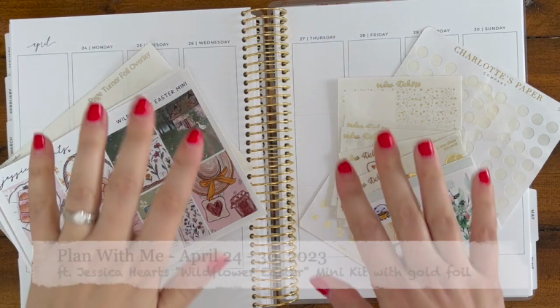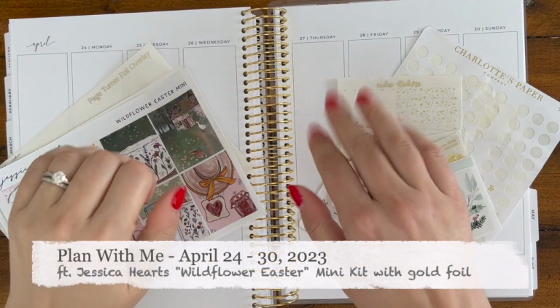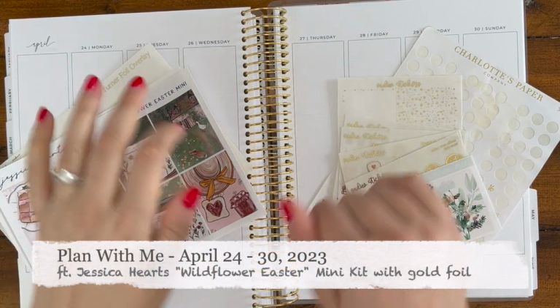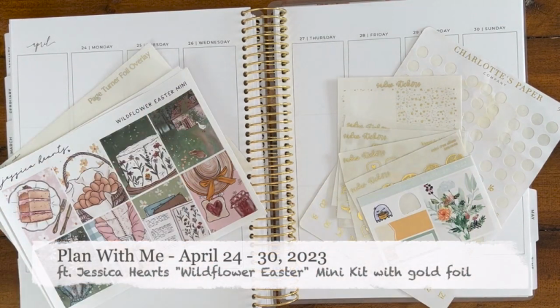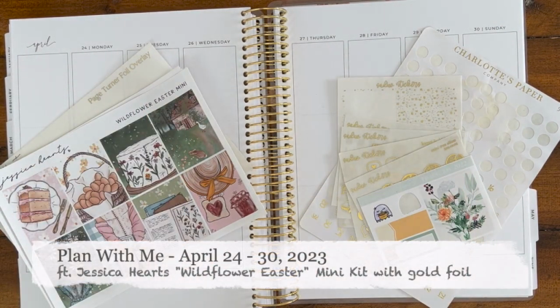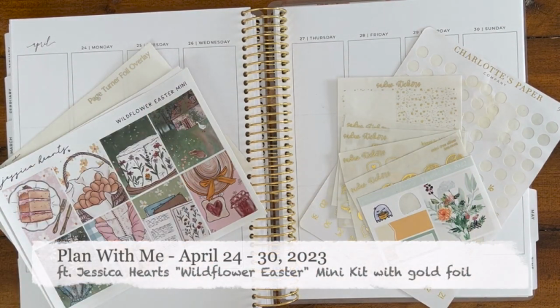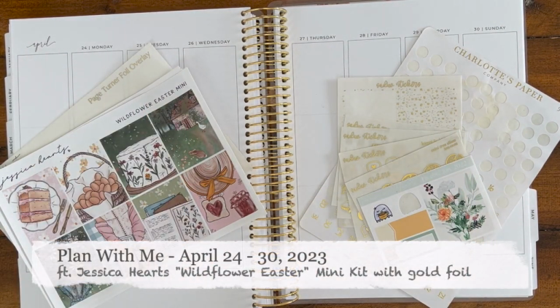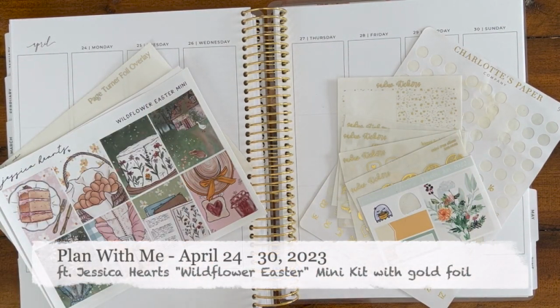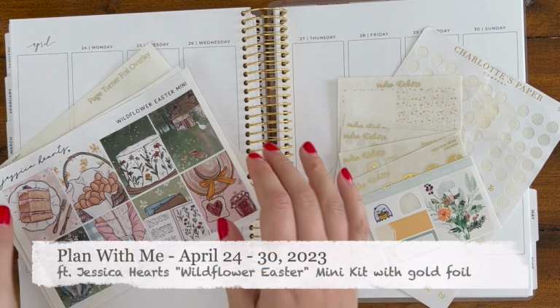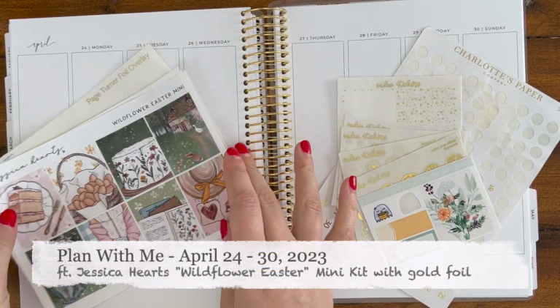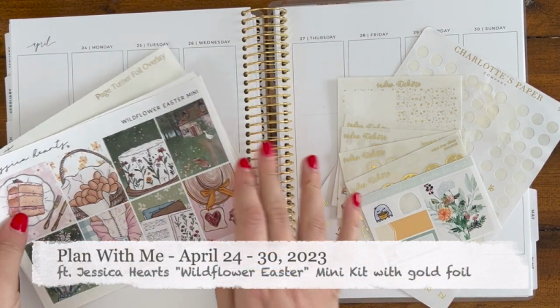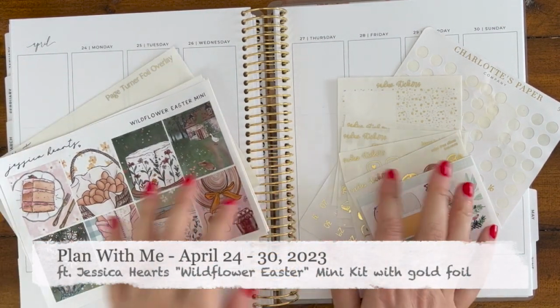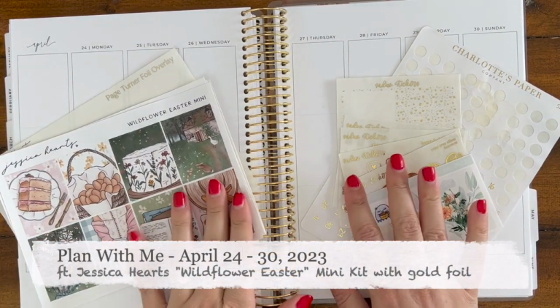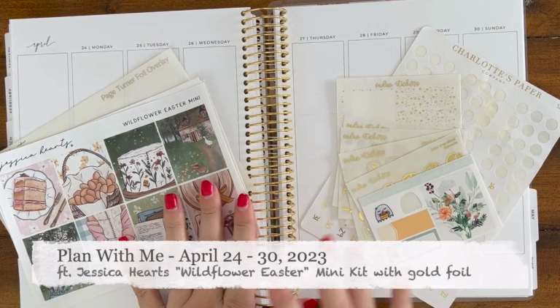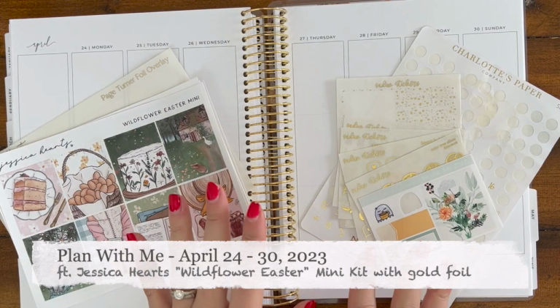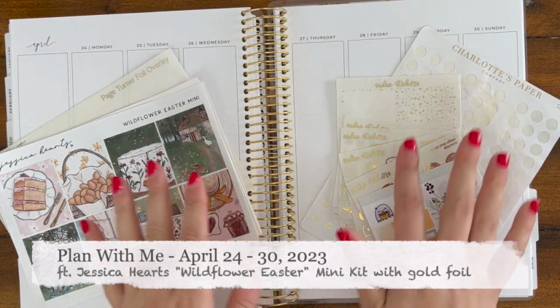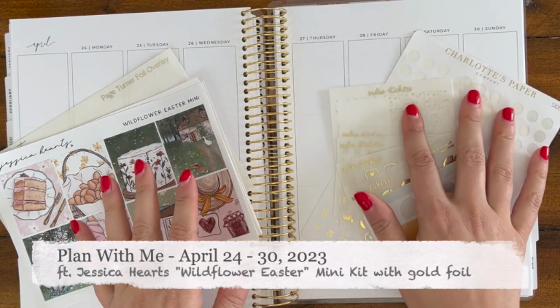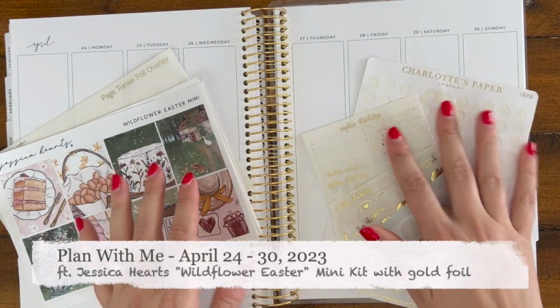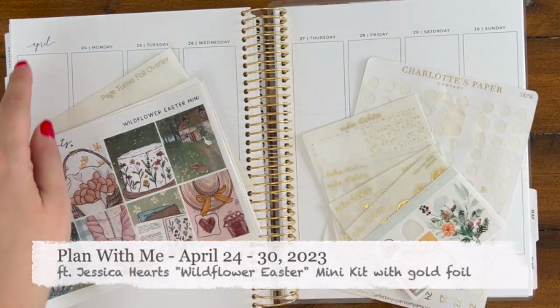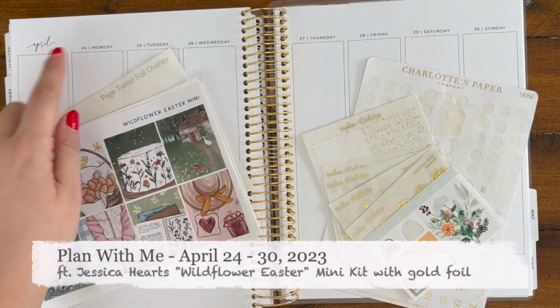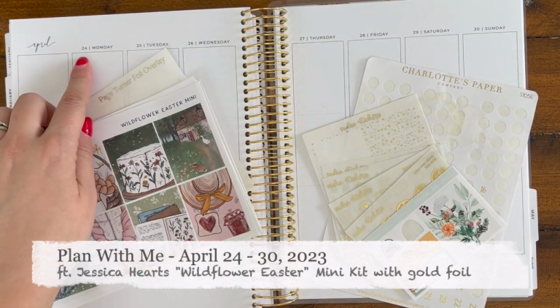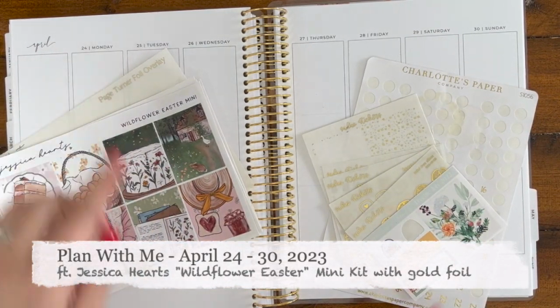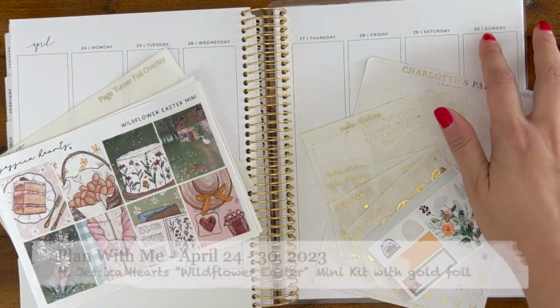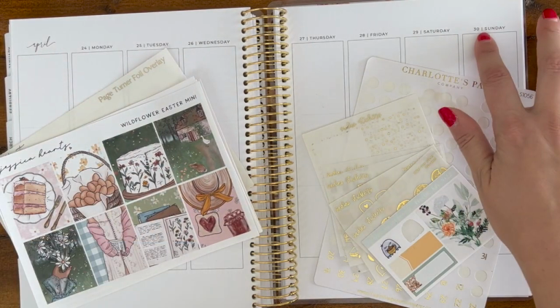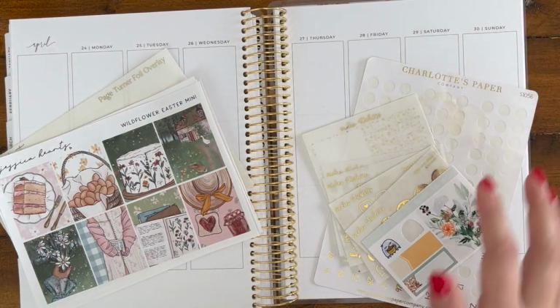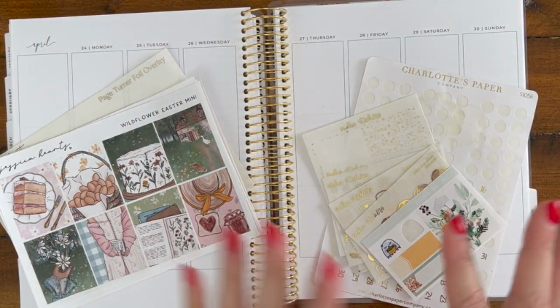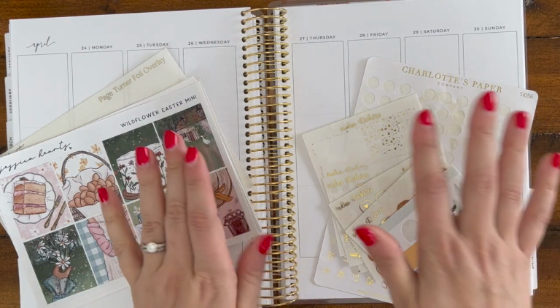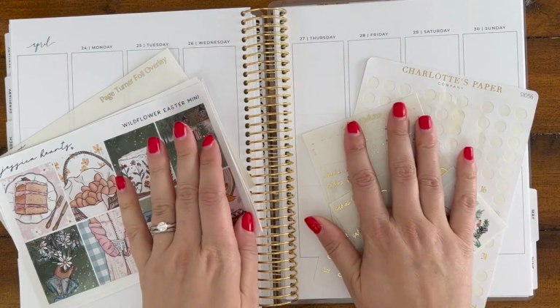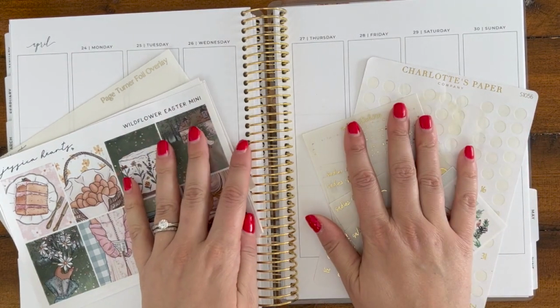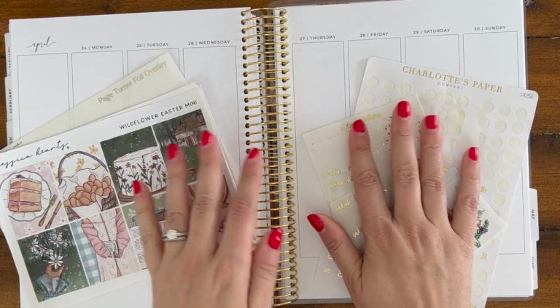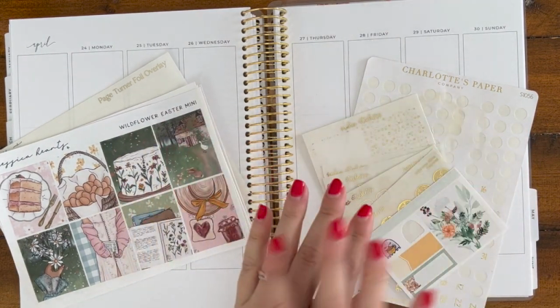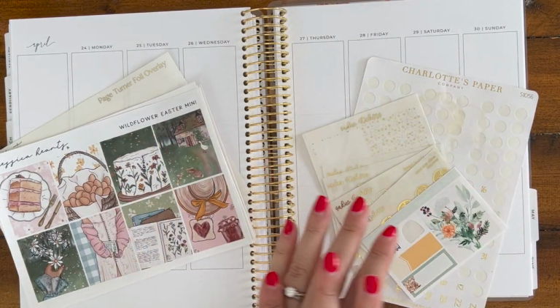Hi there, this is Bridget from The Planner Speechy. Welcome back to the channel.